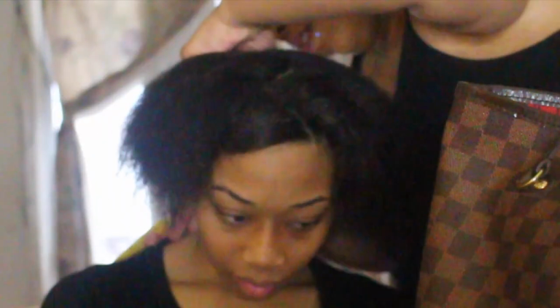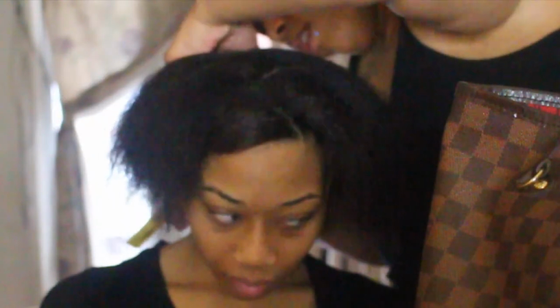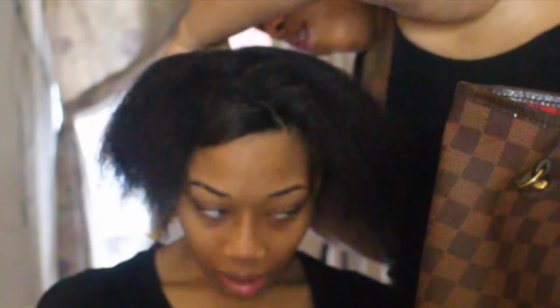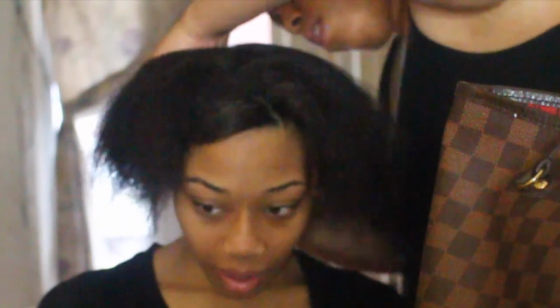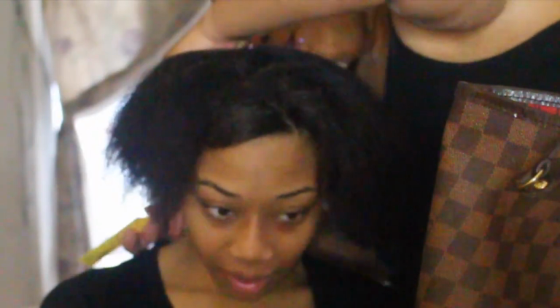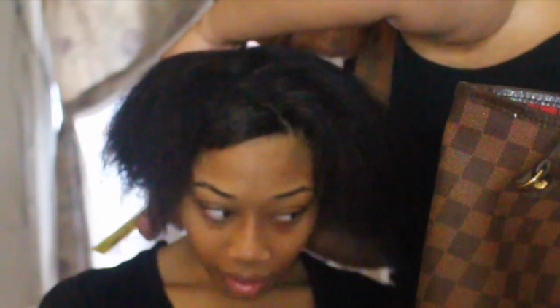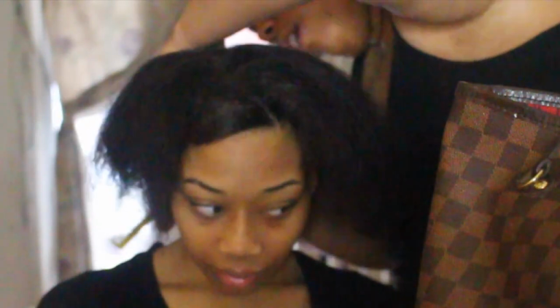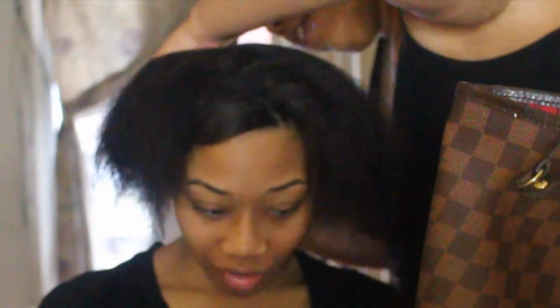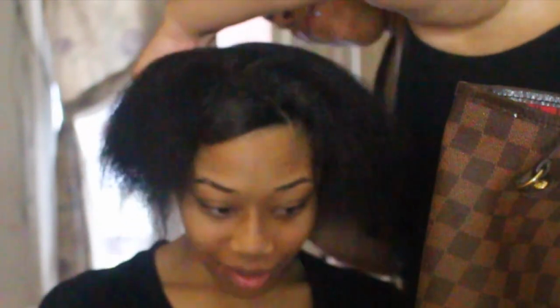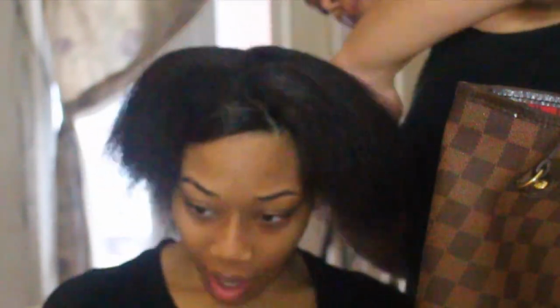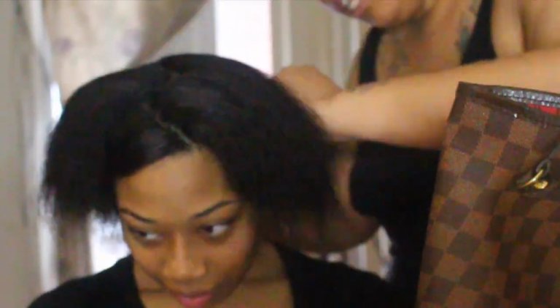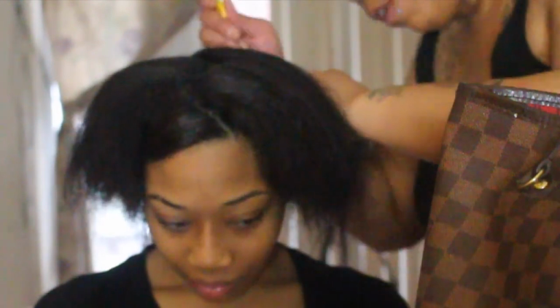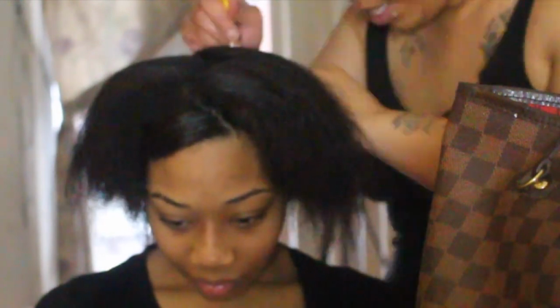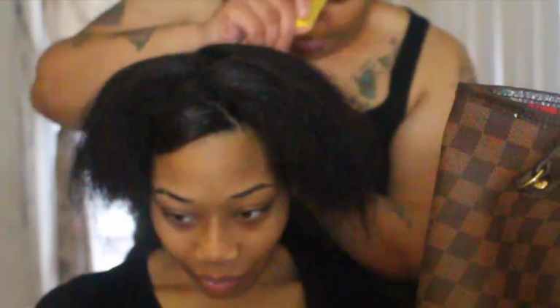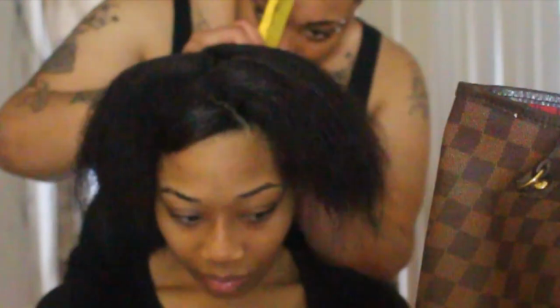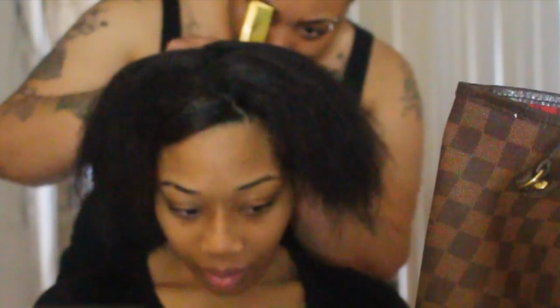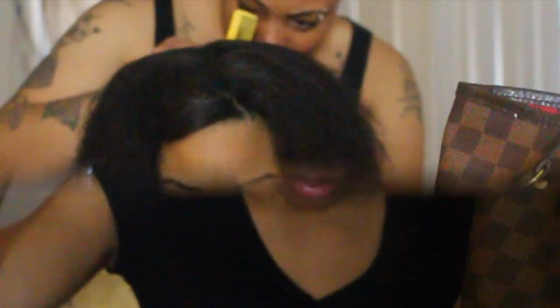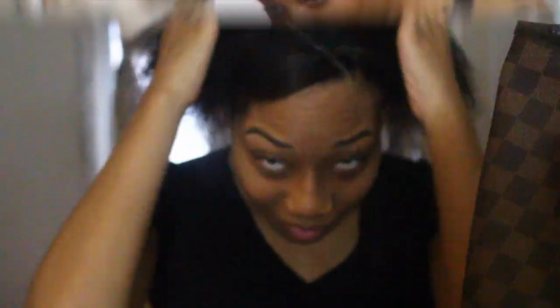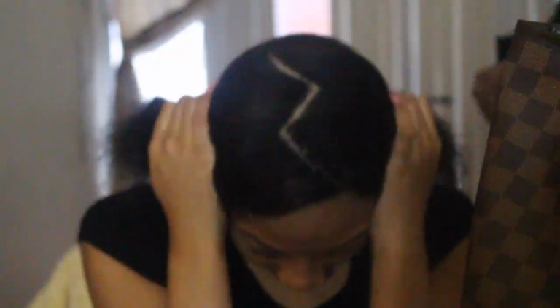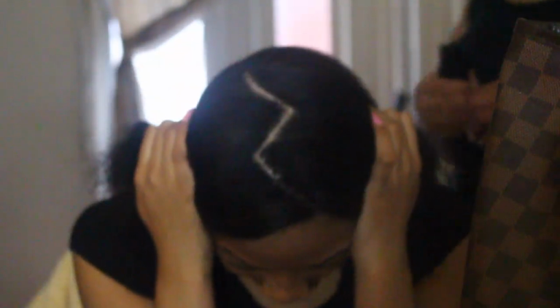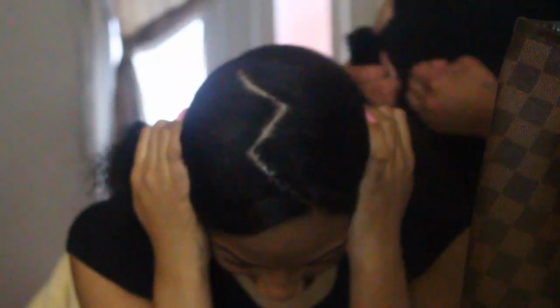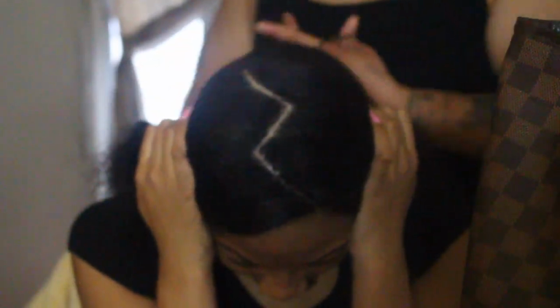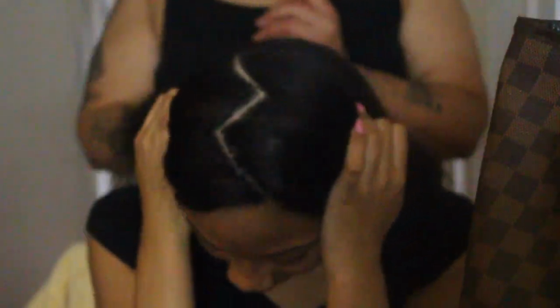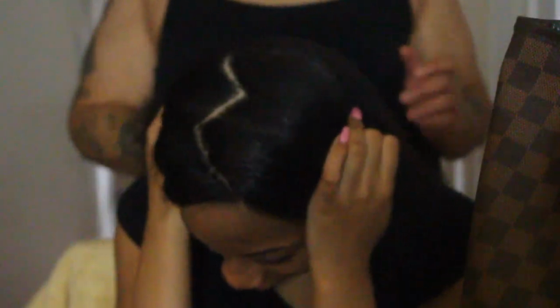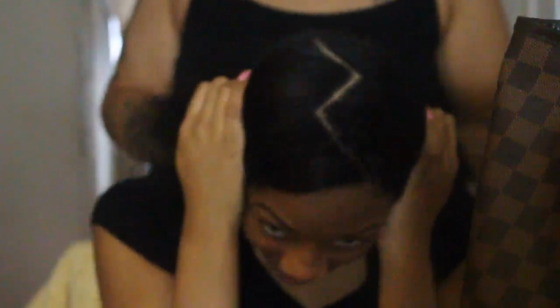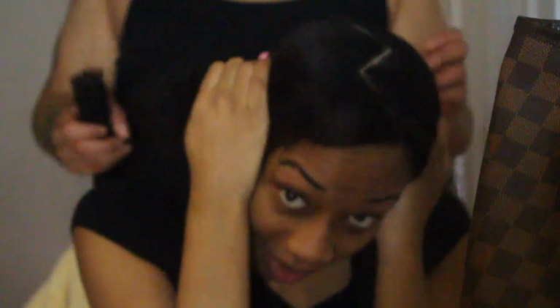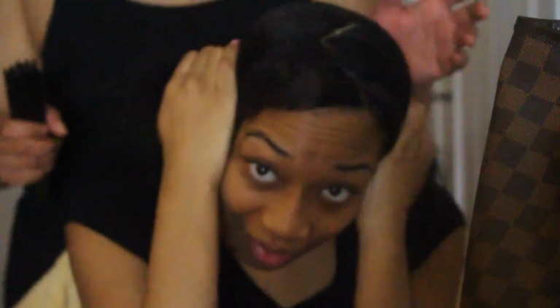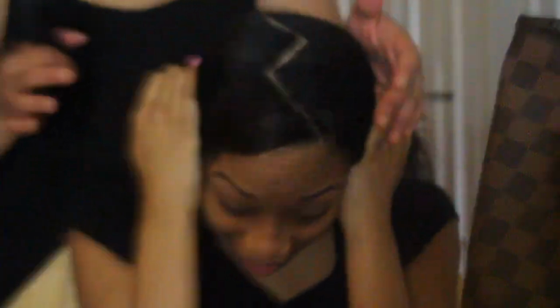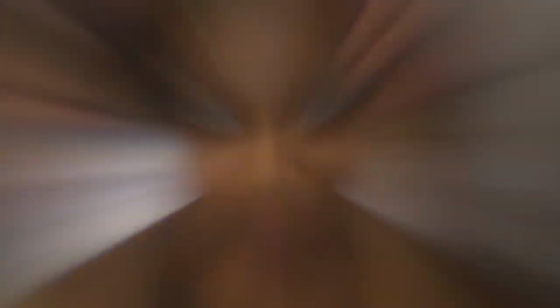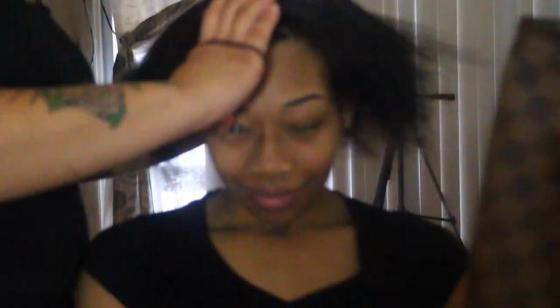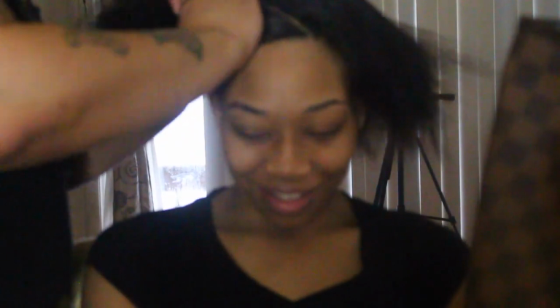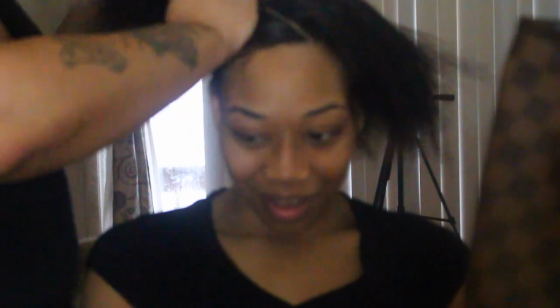I wanted my ponytail kind of not even horizontal so that it could look like you have more character, but you can do it as you please. This is how it looks with the parting already completed.